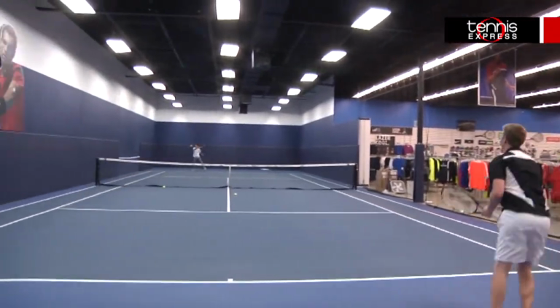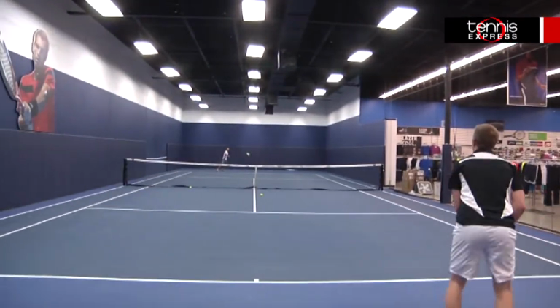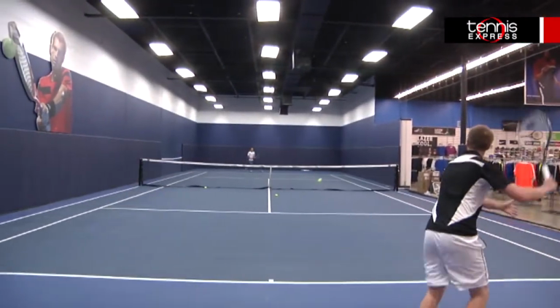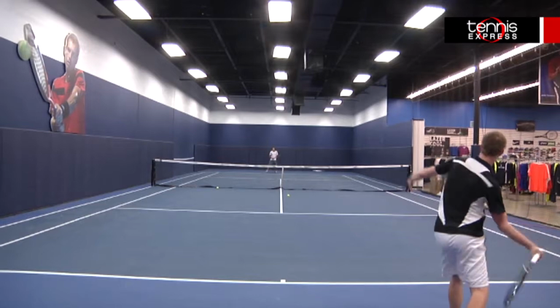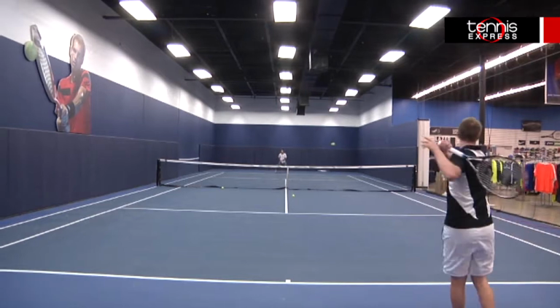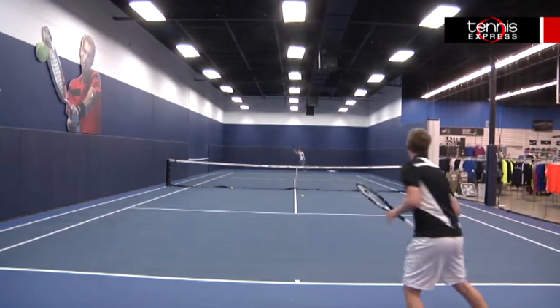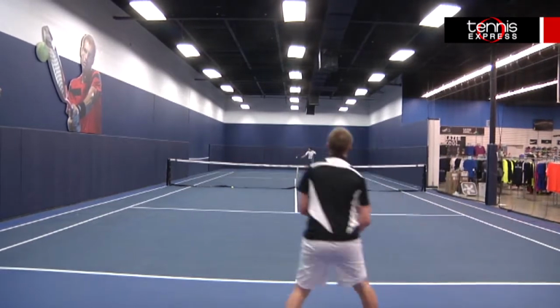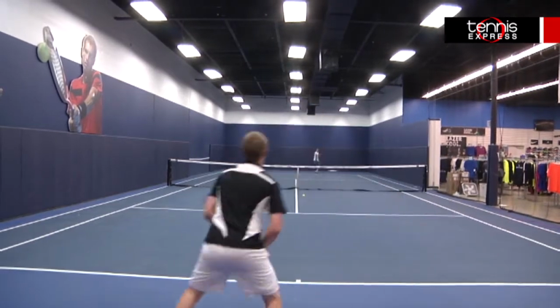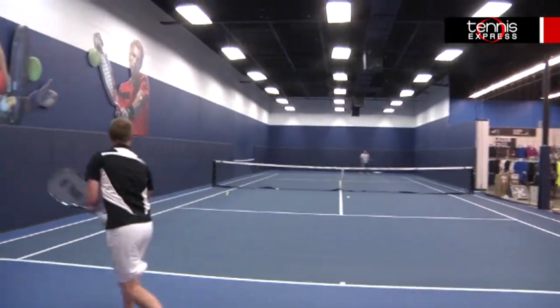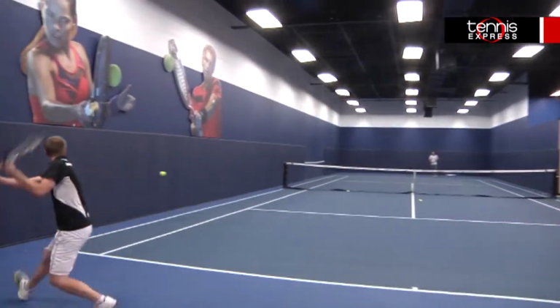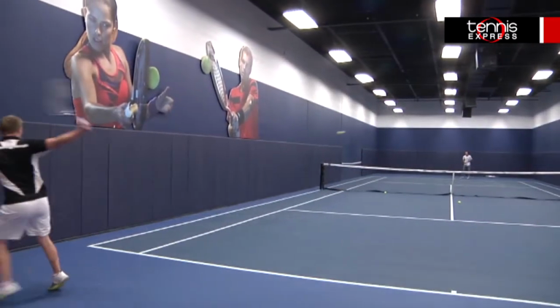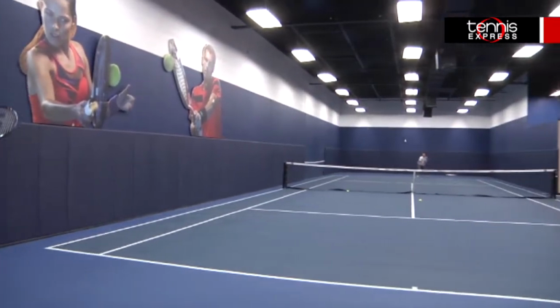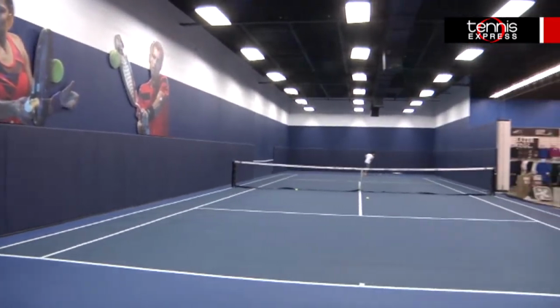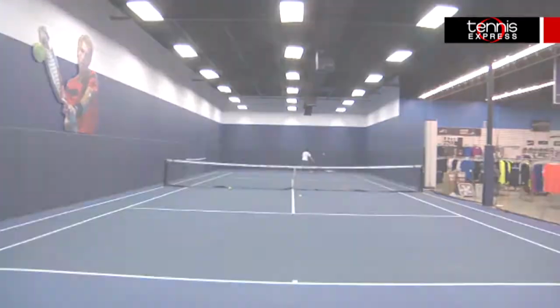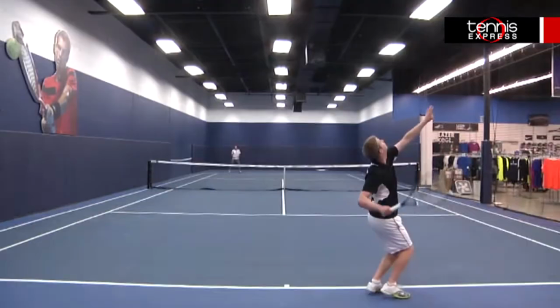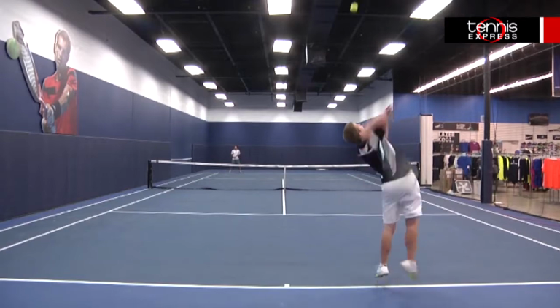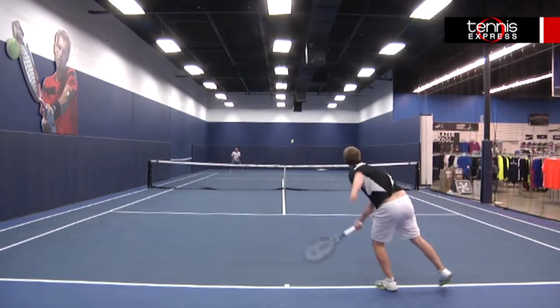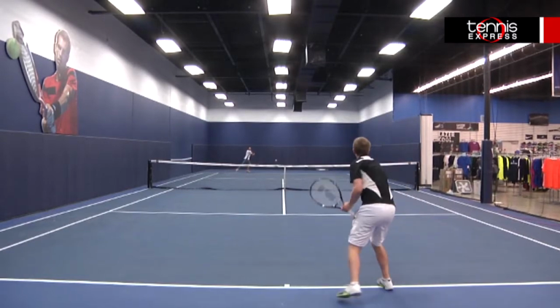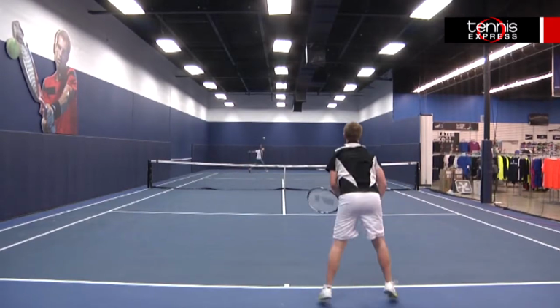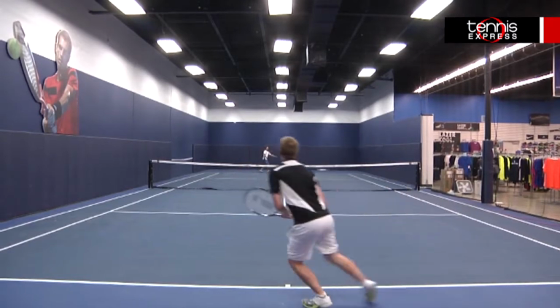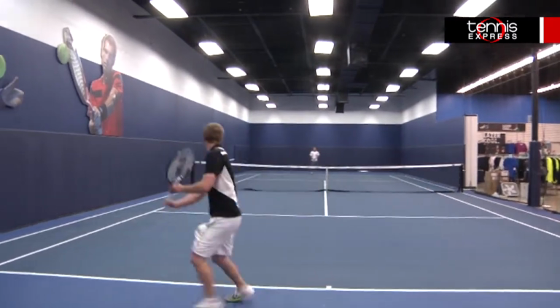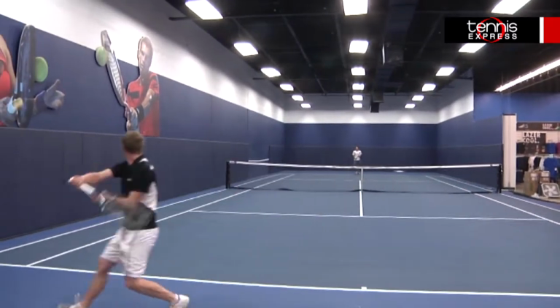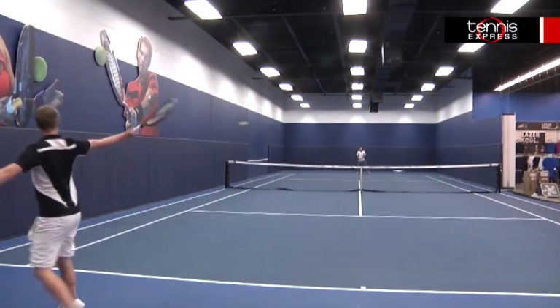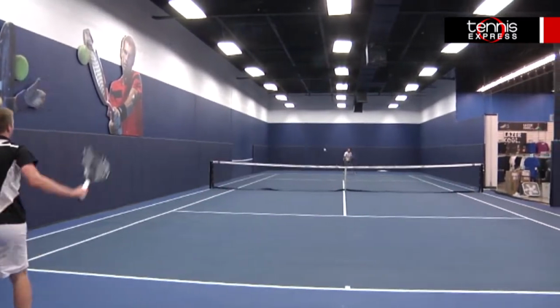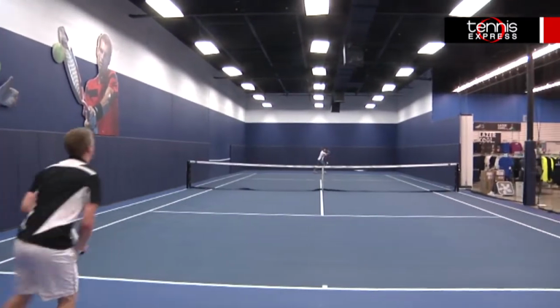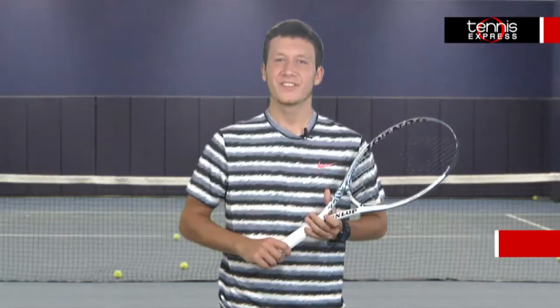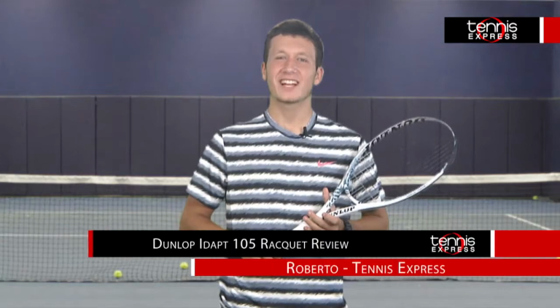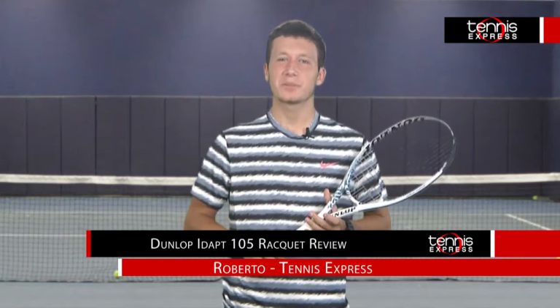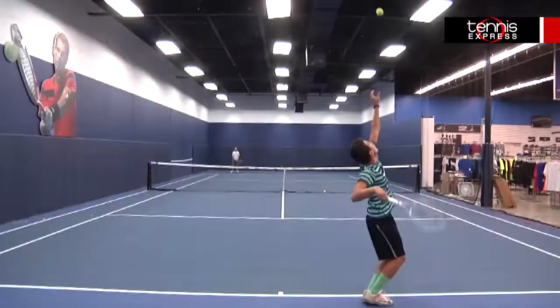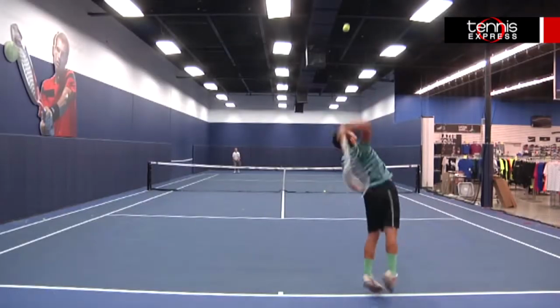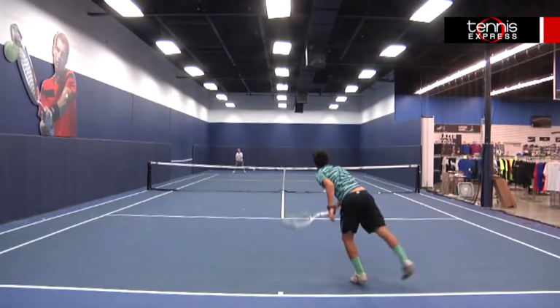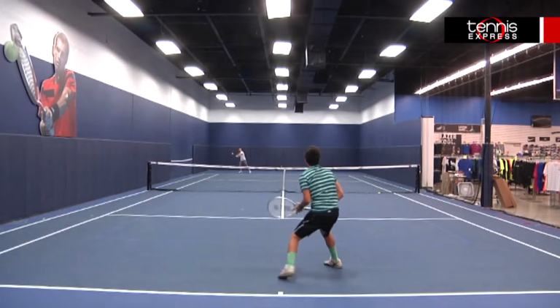I feel like I noticed the difference in the shock sleeves the most with this racket. This racket can't be aimed at just one group thanks to its customizability, so as long as you like one of the colors, a racket can be made just for you.